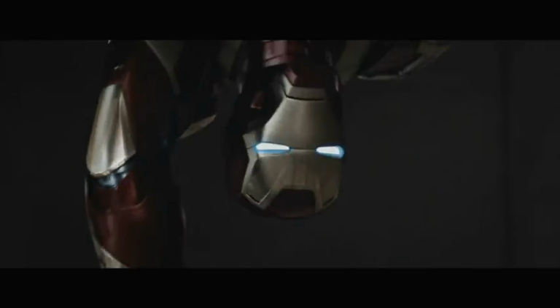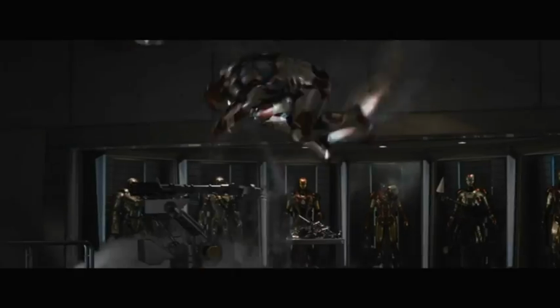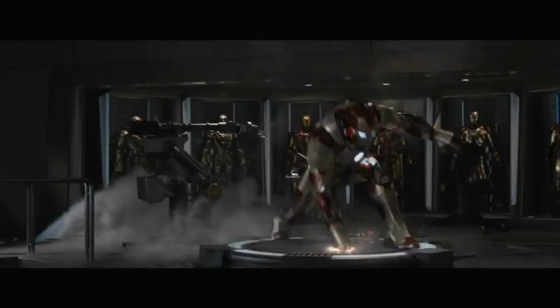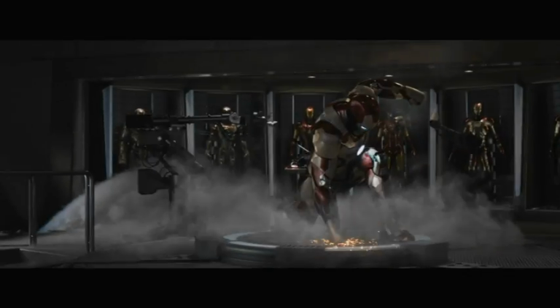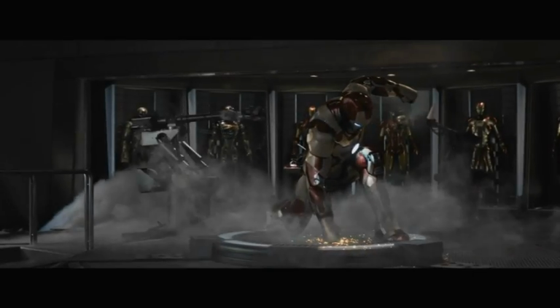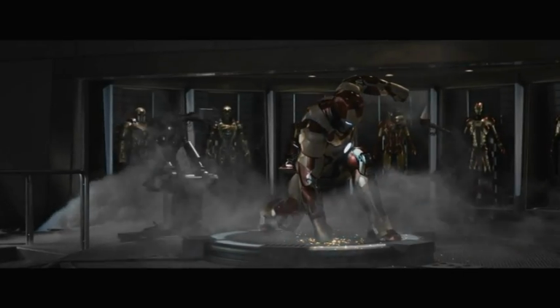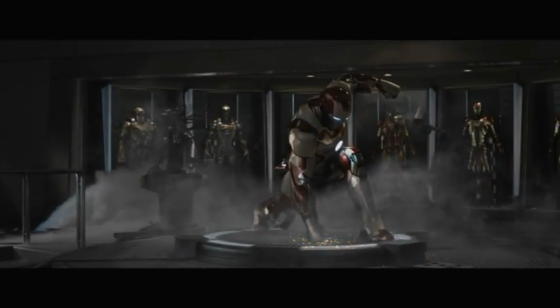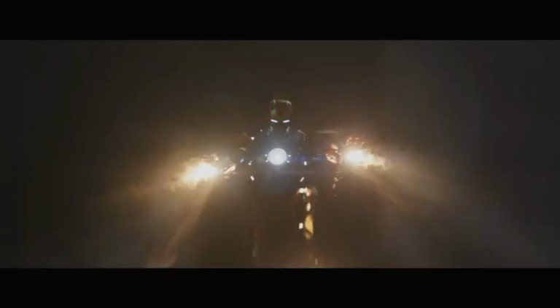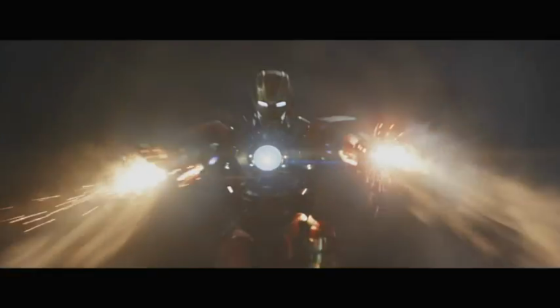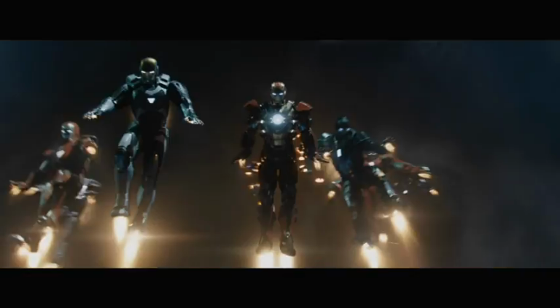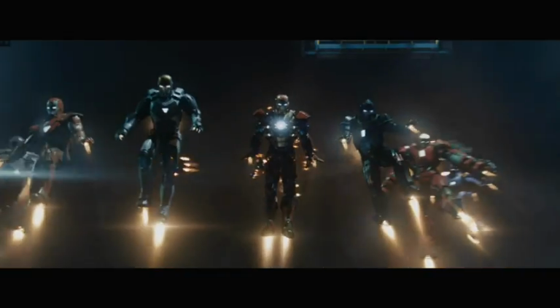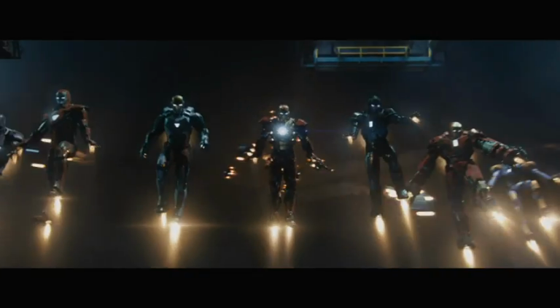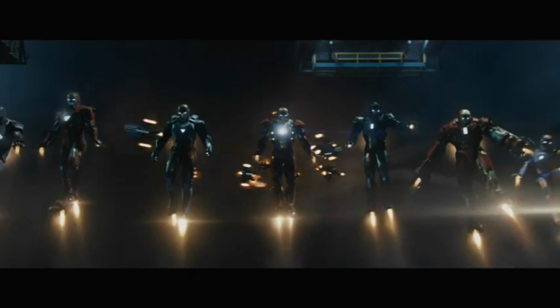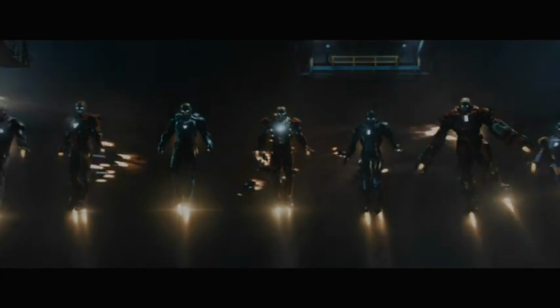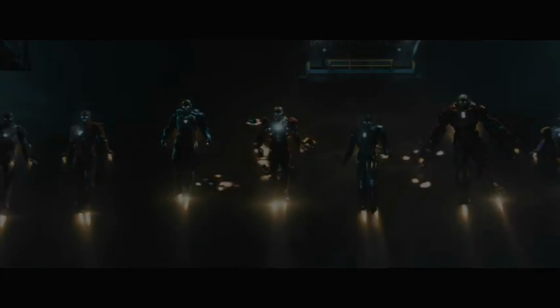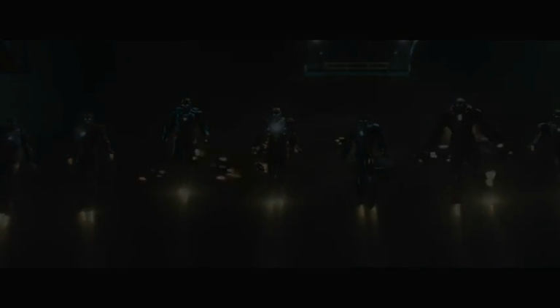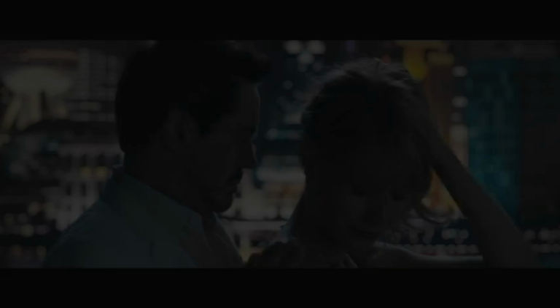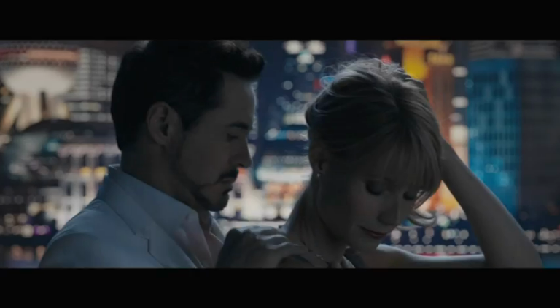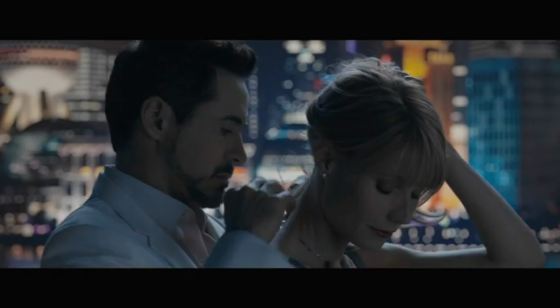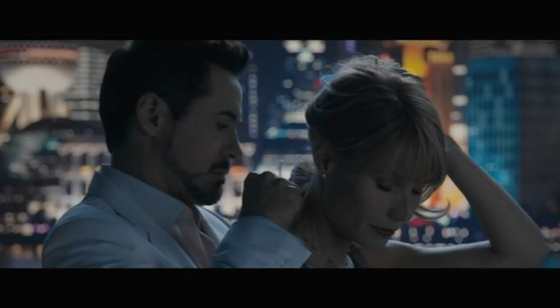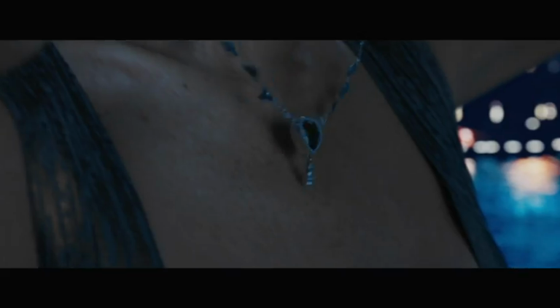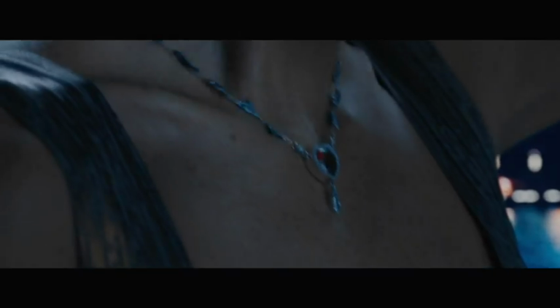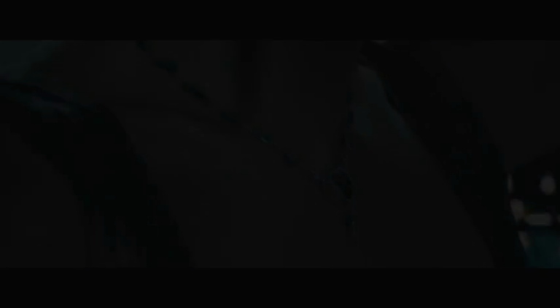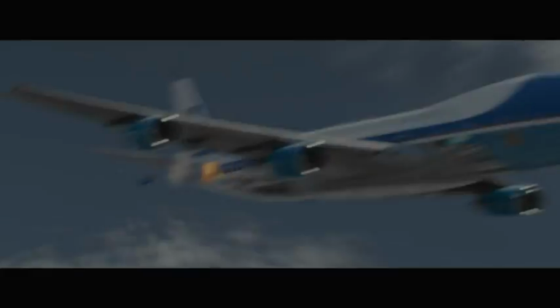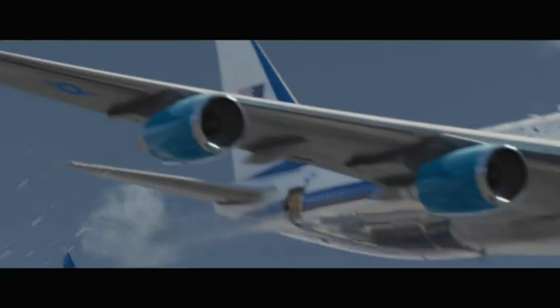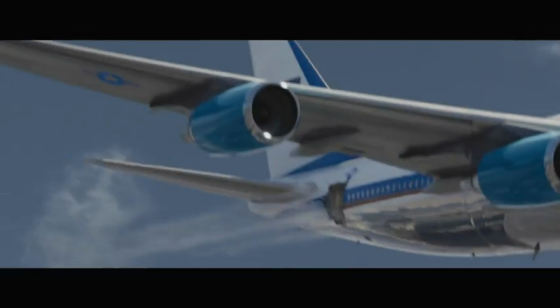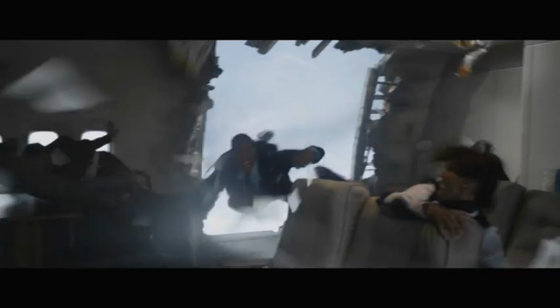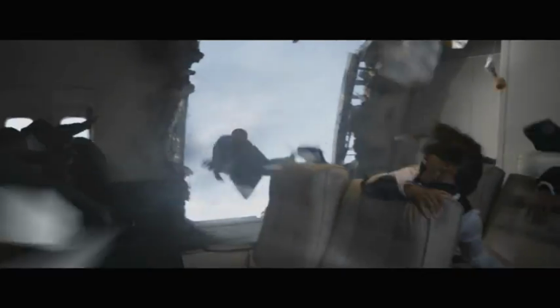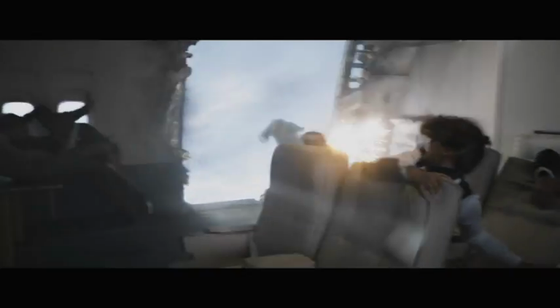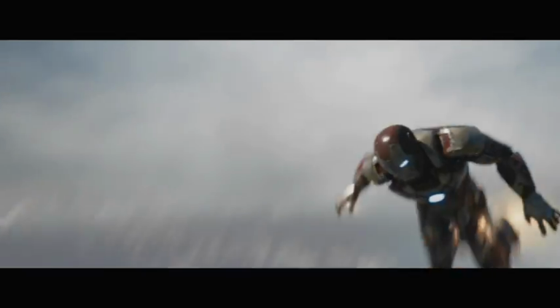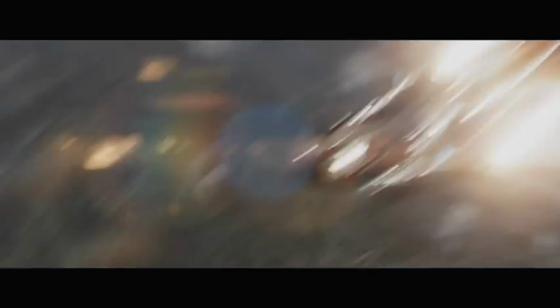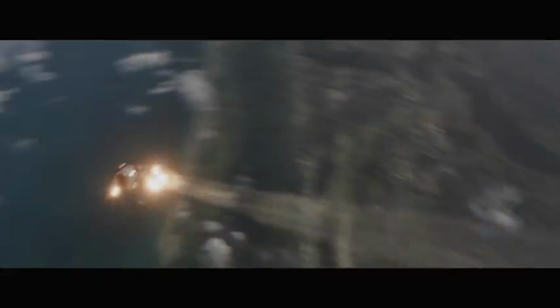I'm Tony Stark. I build neat stuff. I got a great girl. Occasionally, save the world.